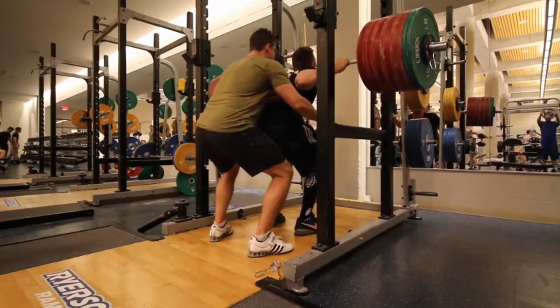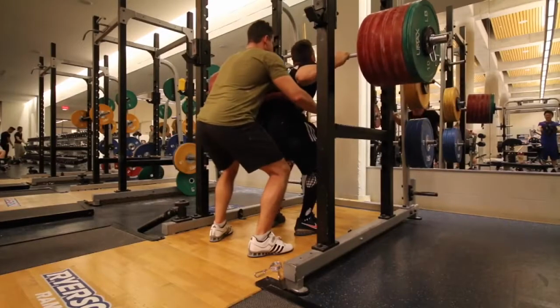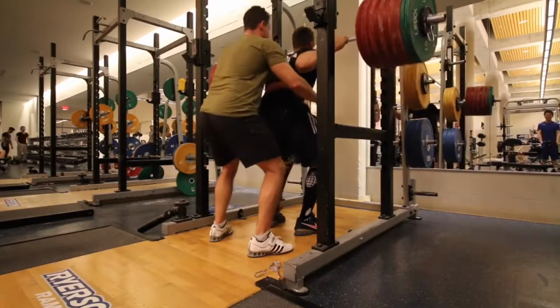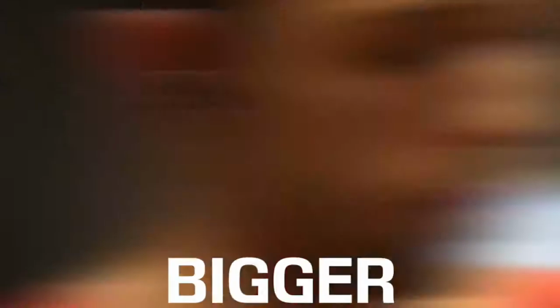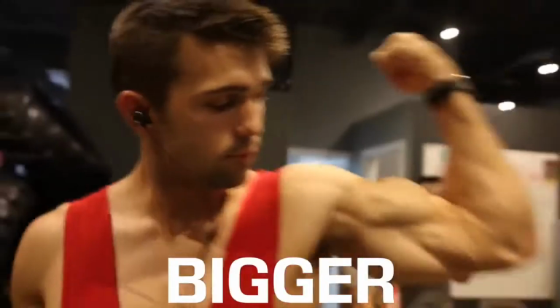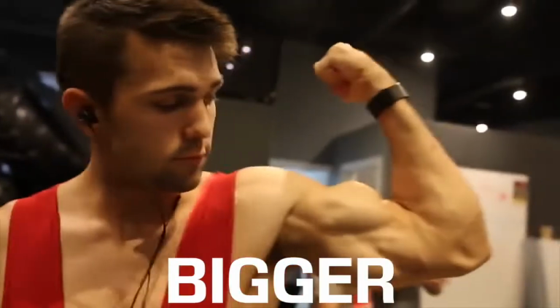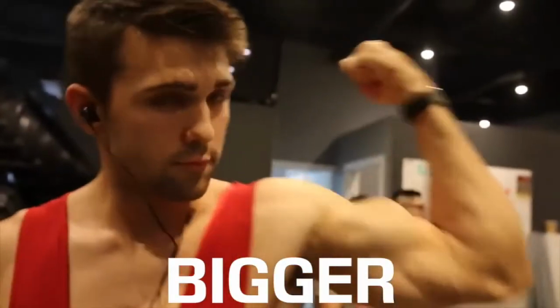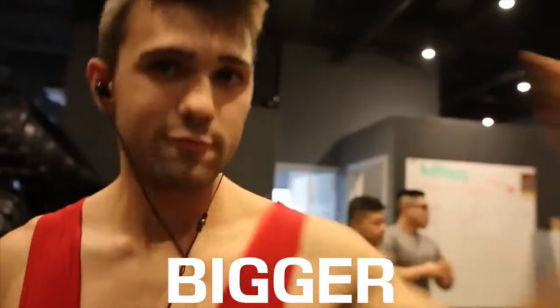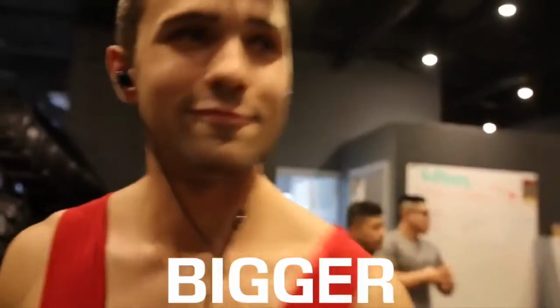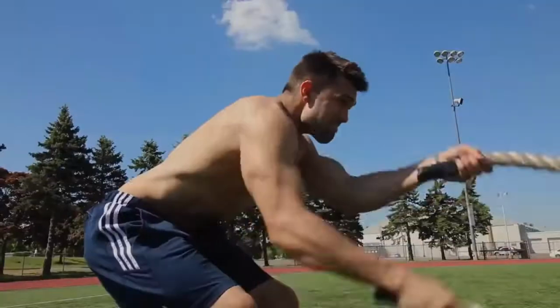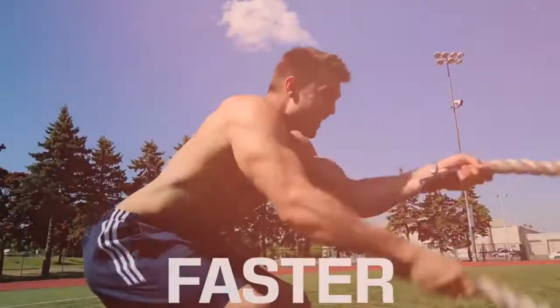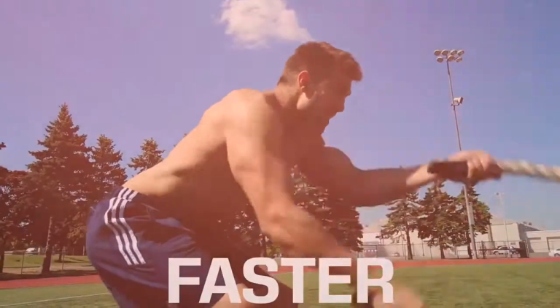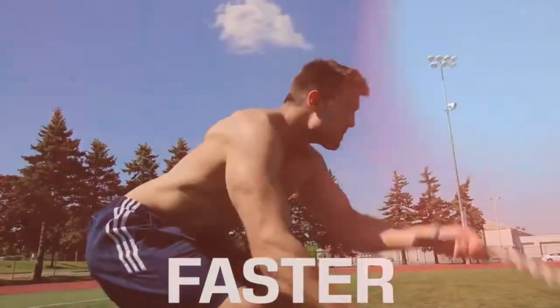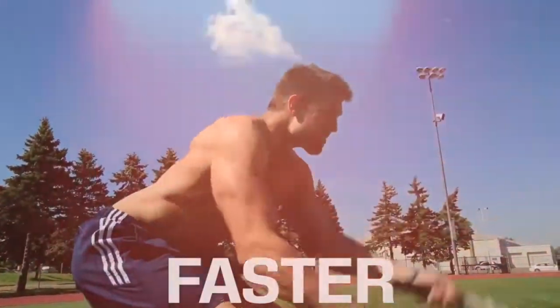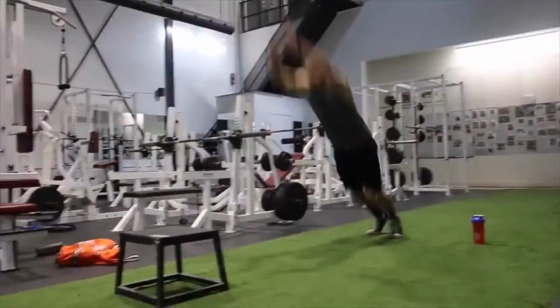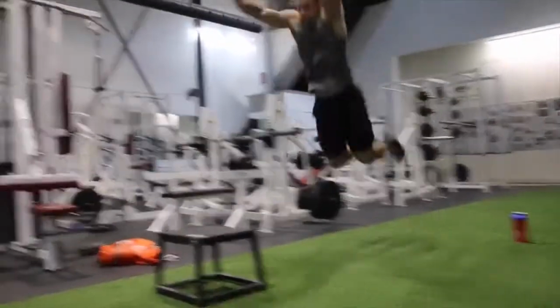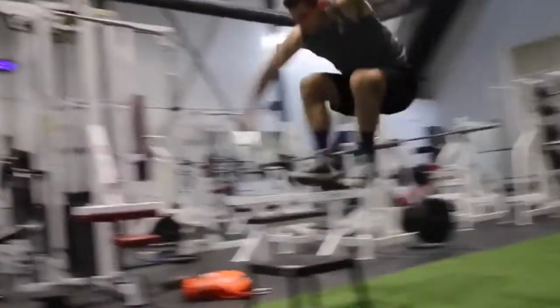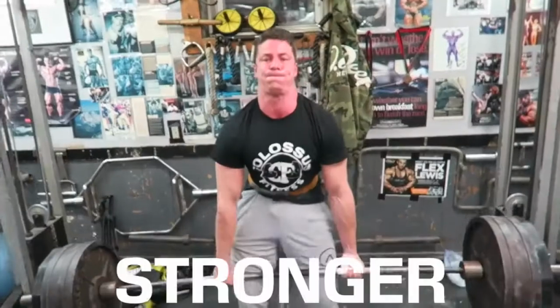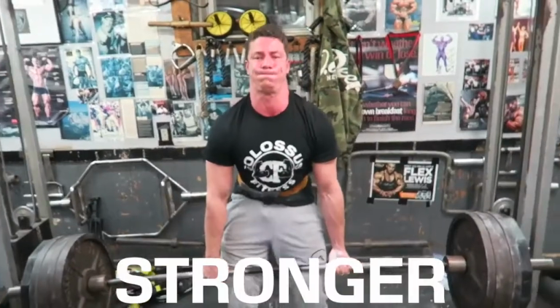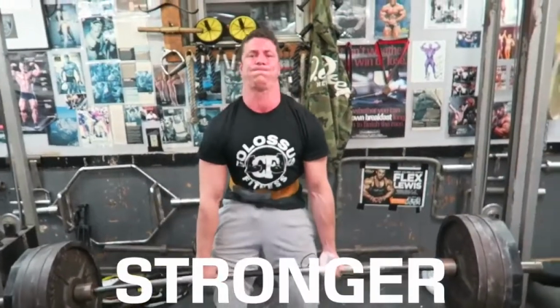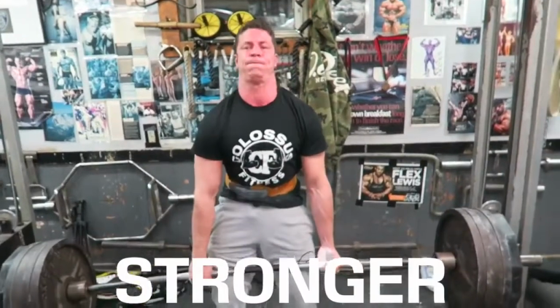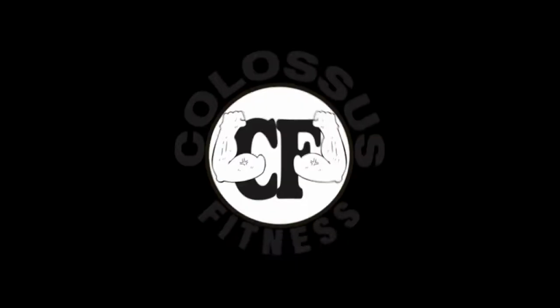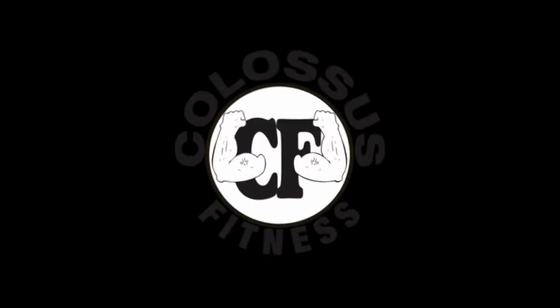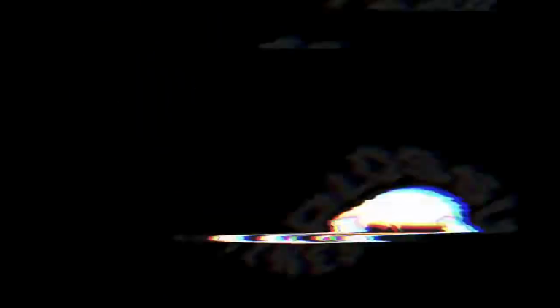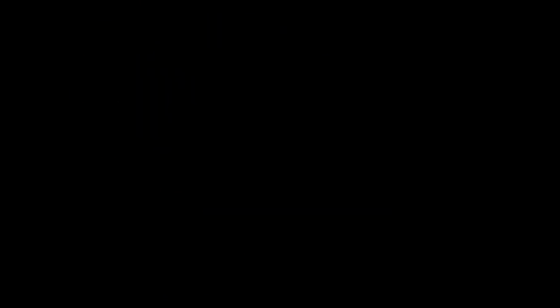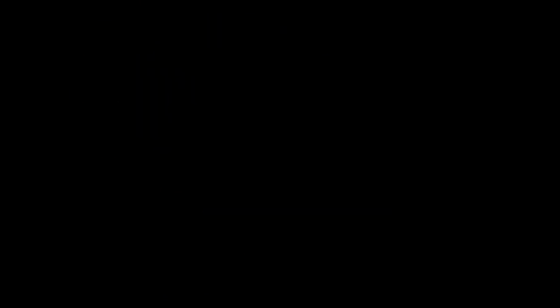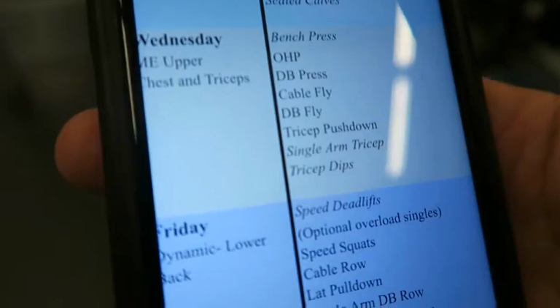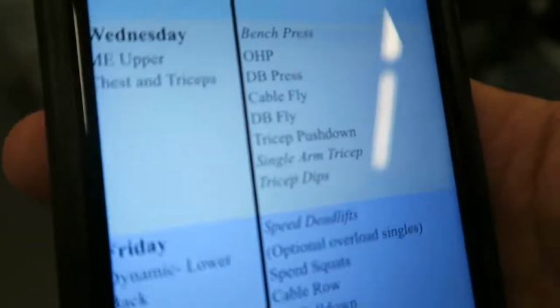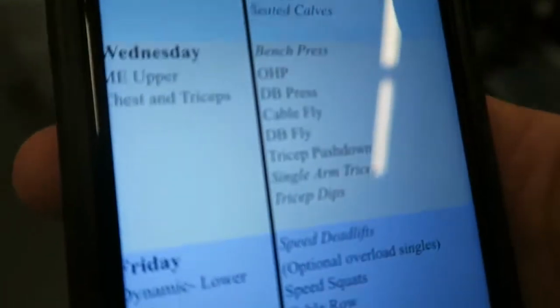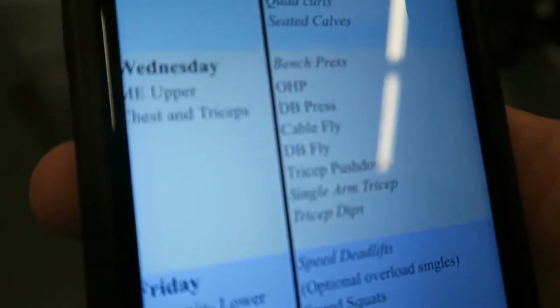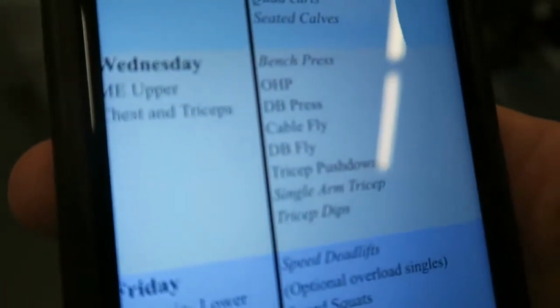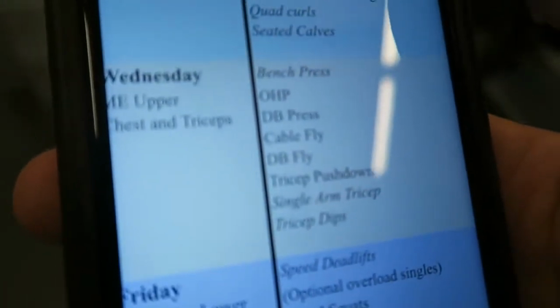I feel big — not big in the sense of weight or gaining weight. Colossal. Here's our workout. Let's get it.